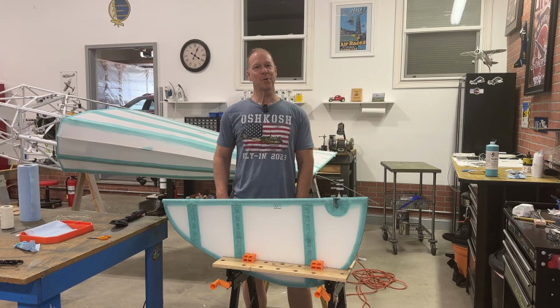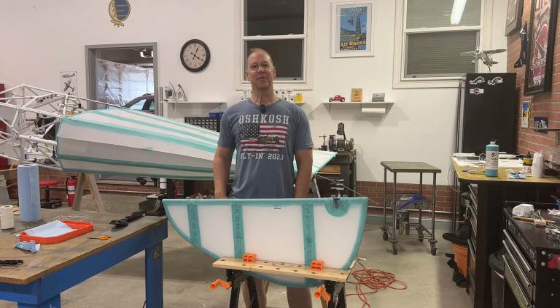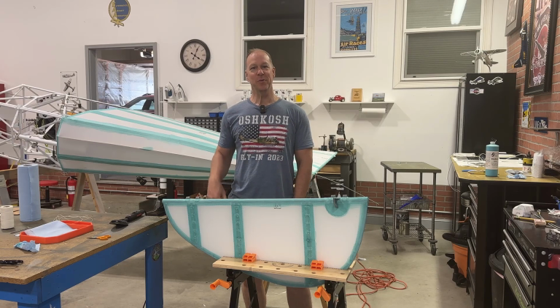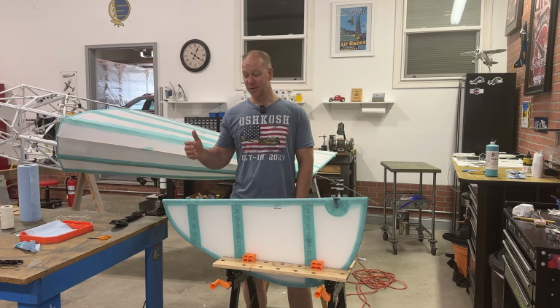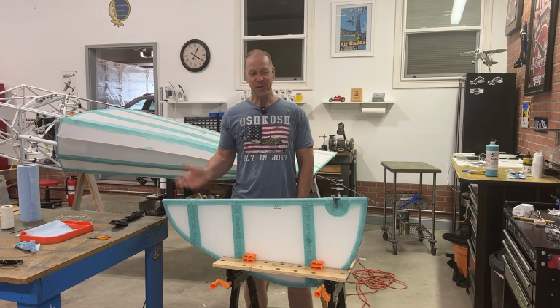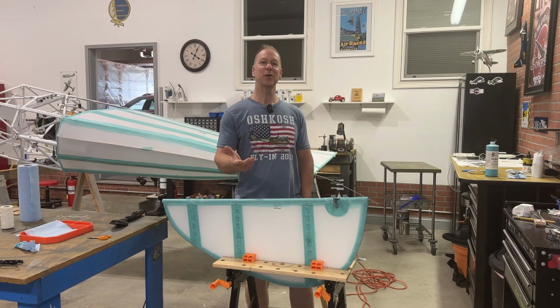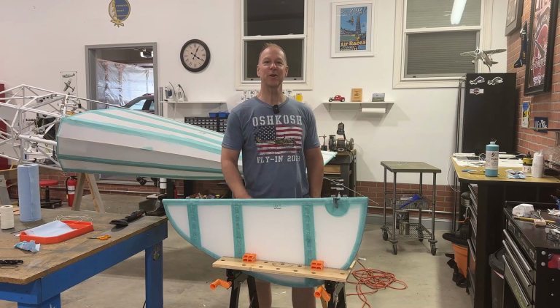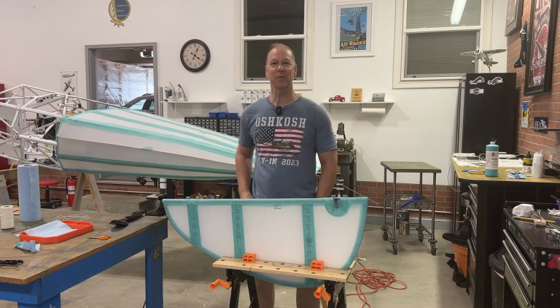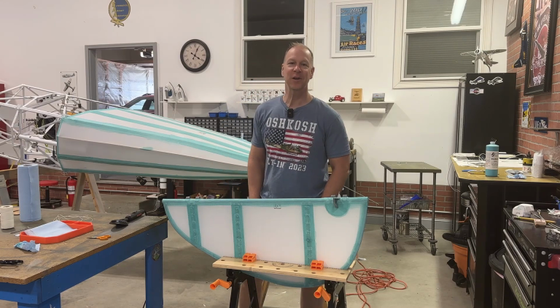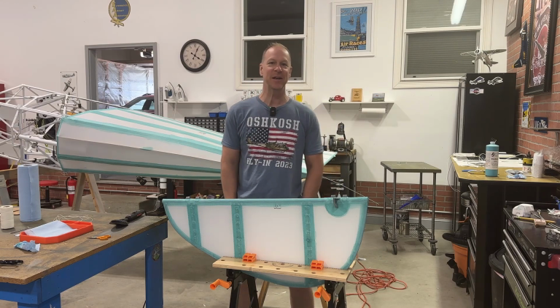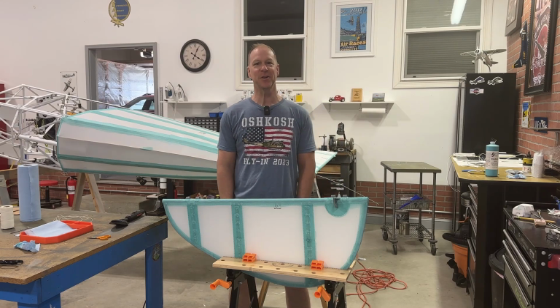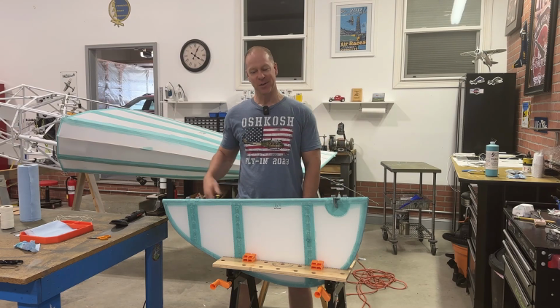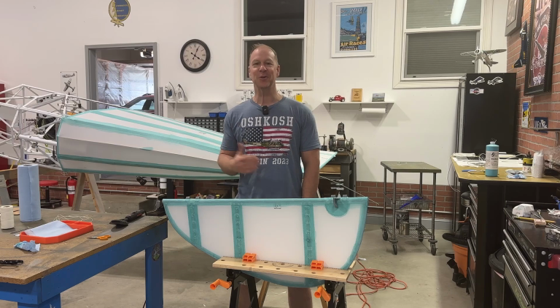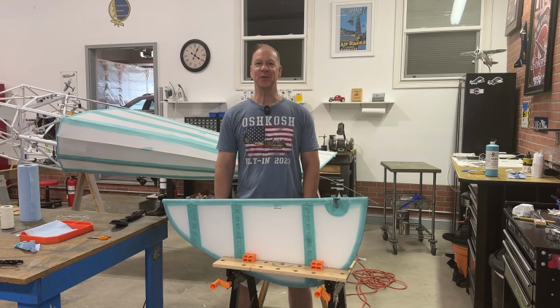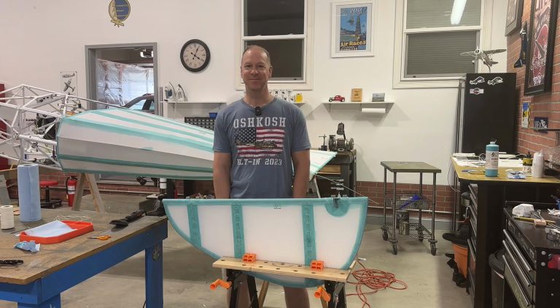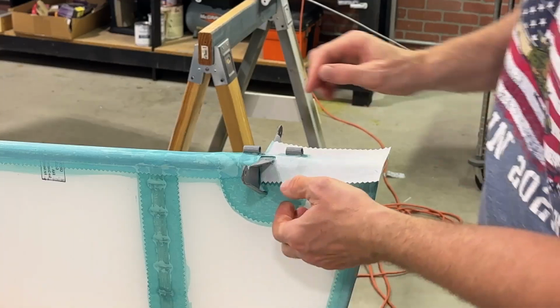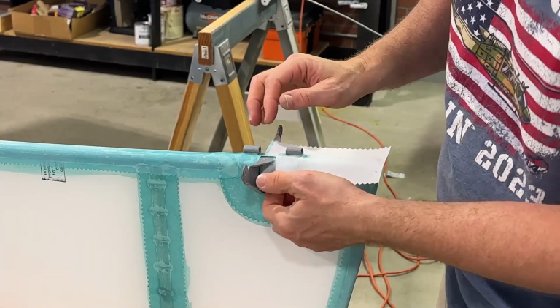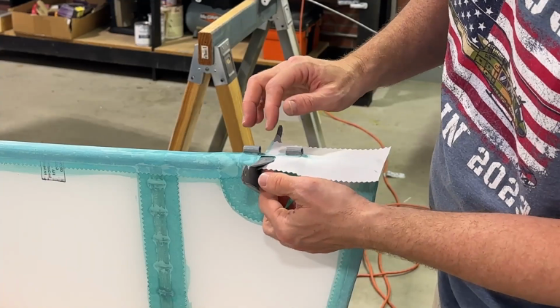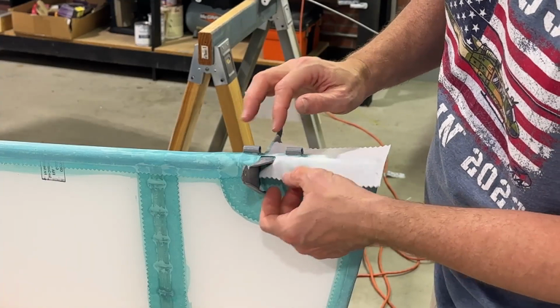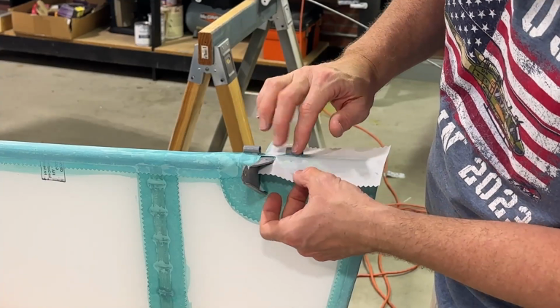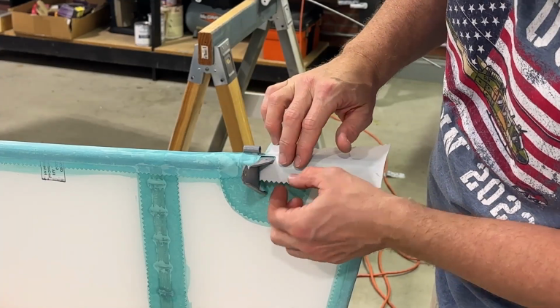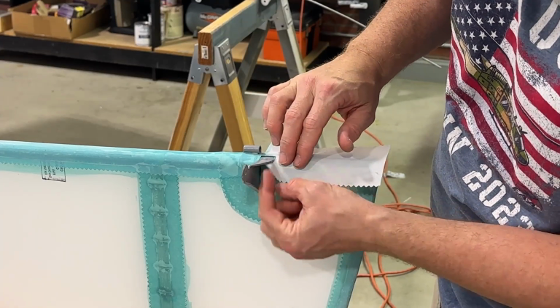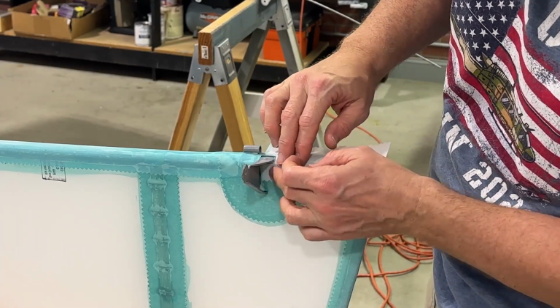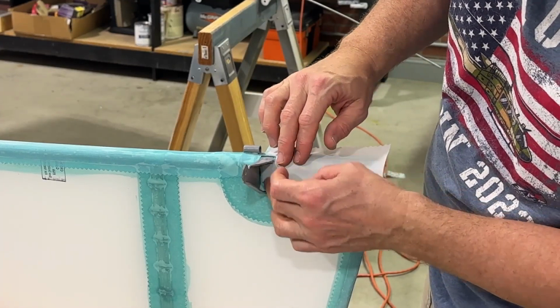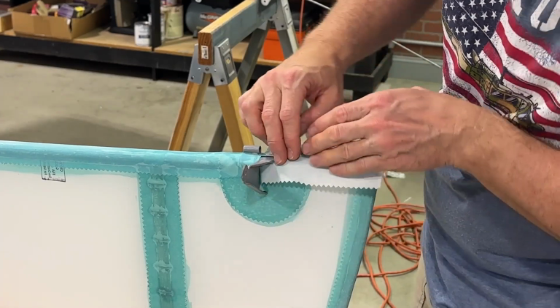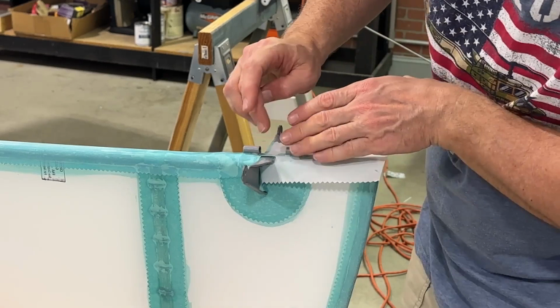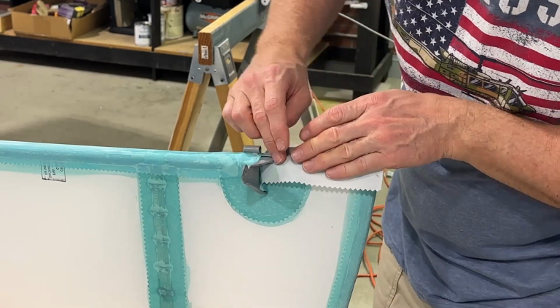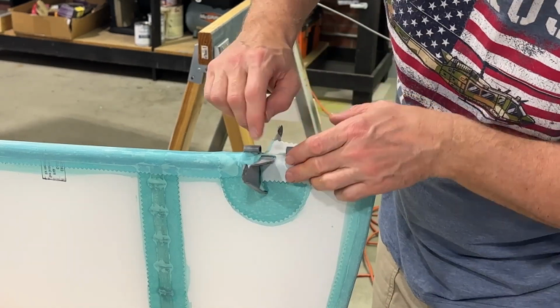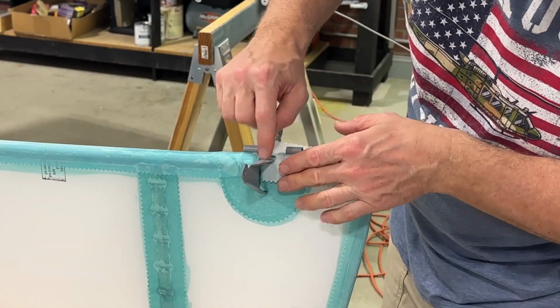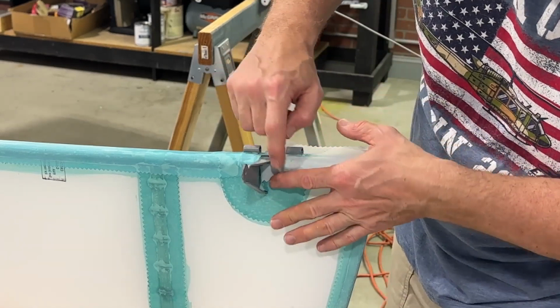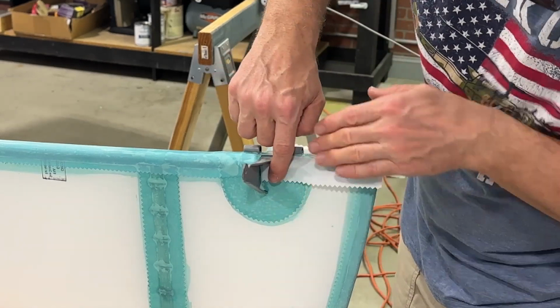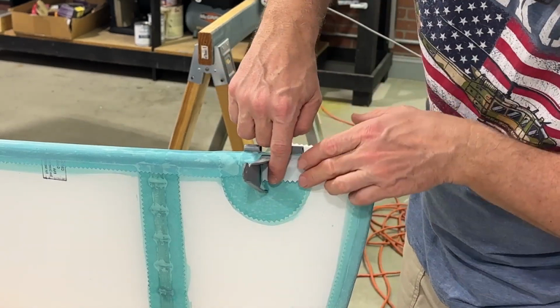Welcome back everybody. We are continuing on with the rudder from where we left off on the last video. So let's get right to it. There, you can see on this side here, I've cut this out to fit around this control horn.